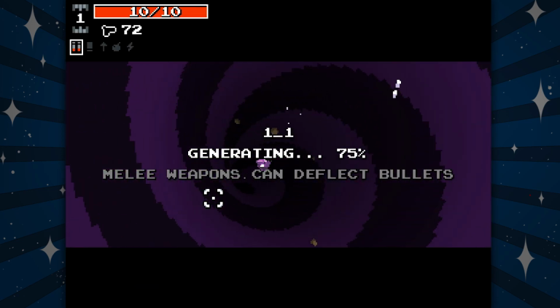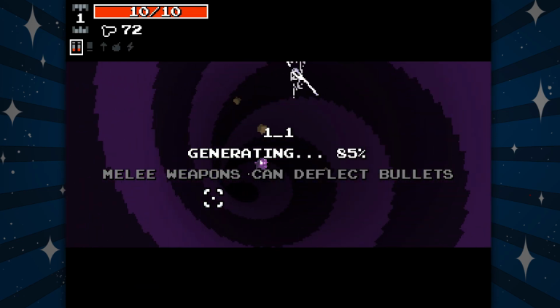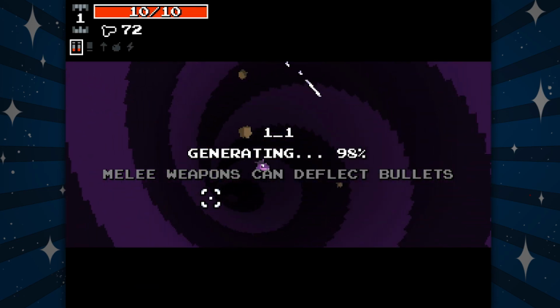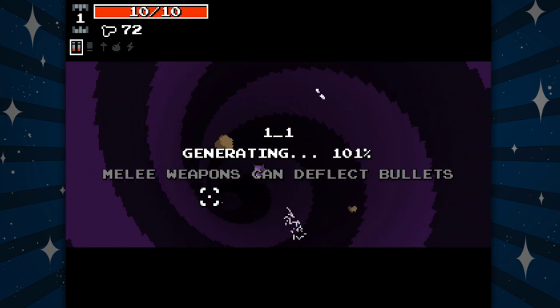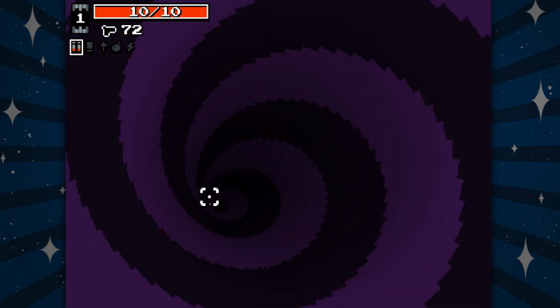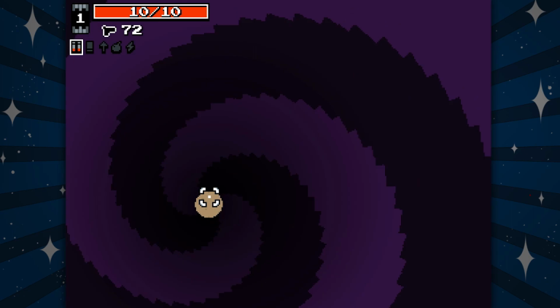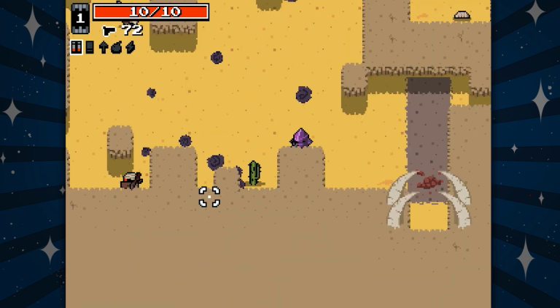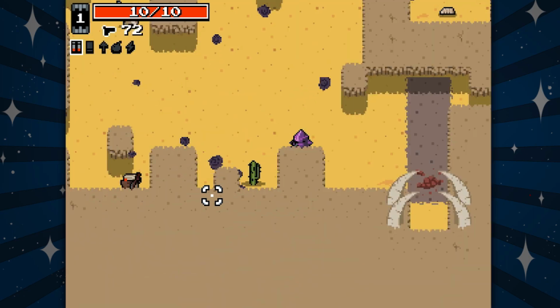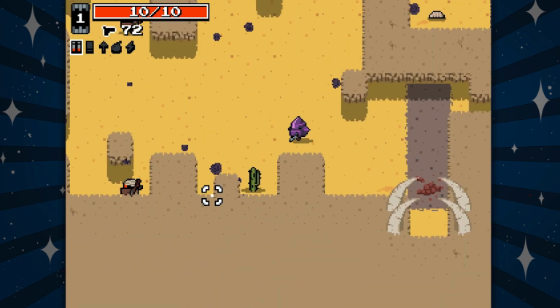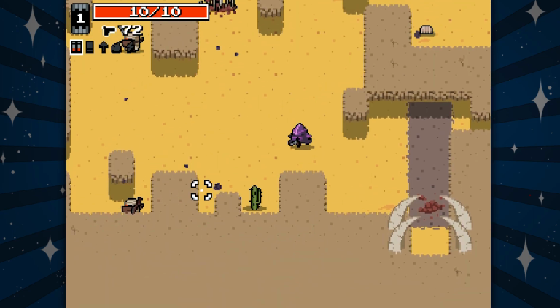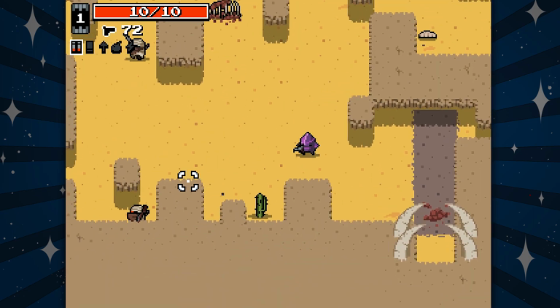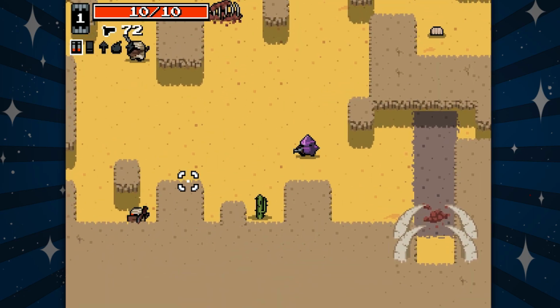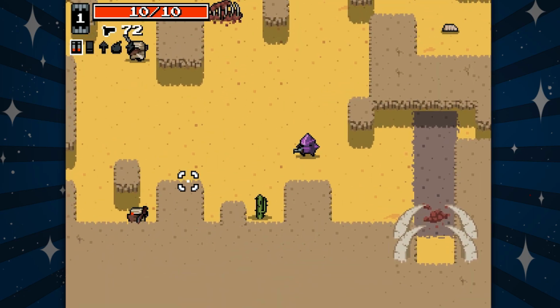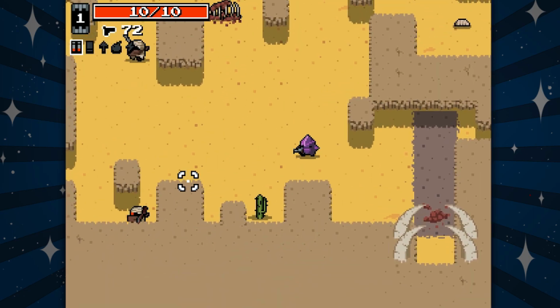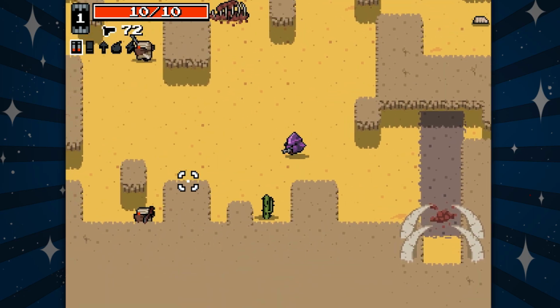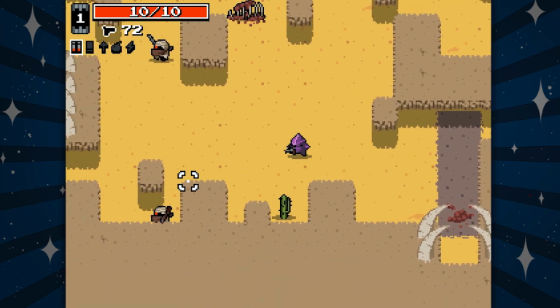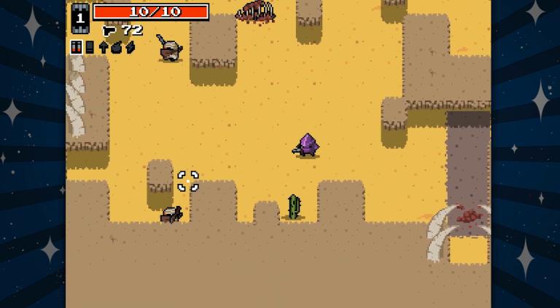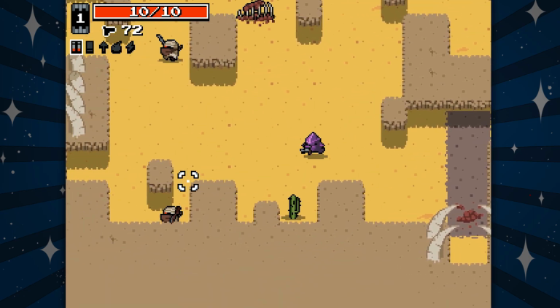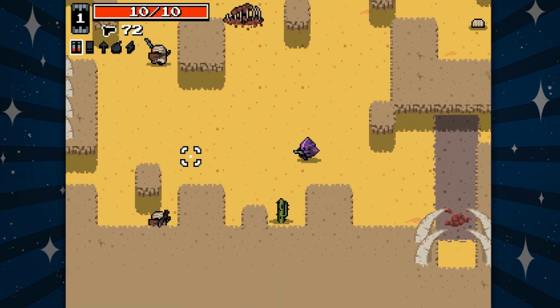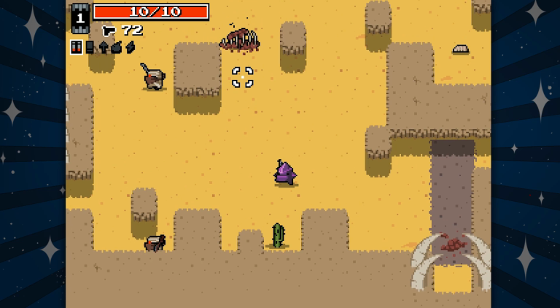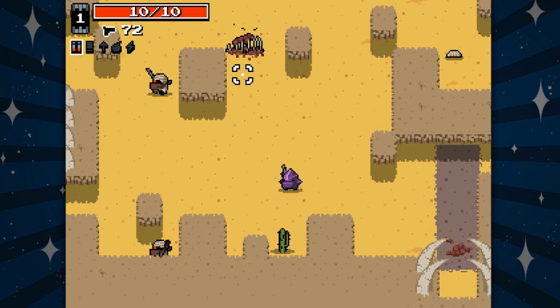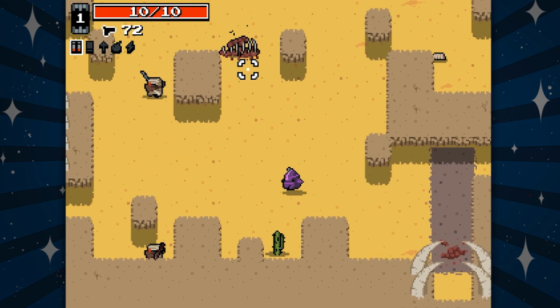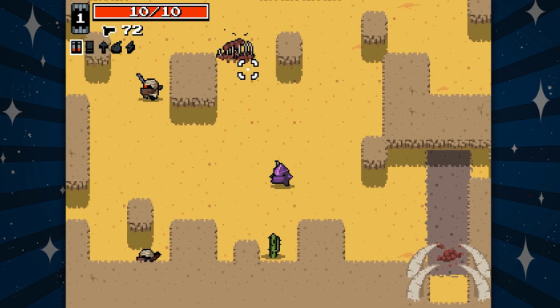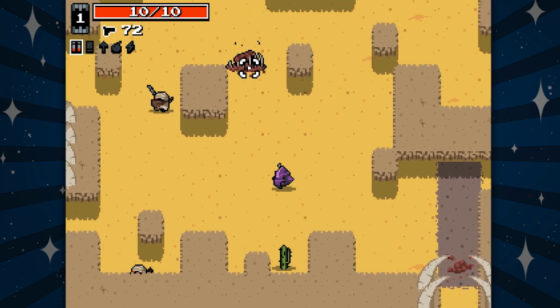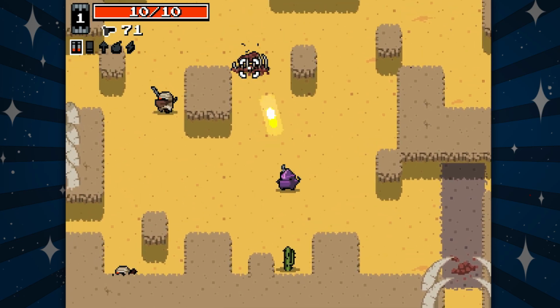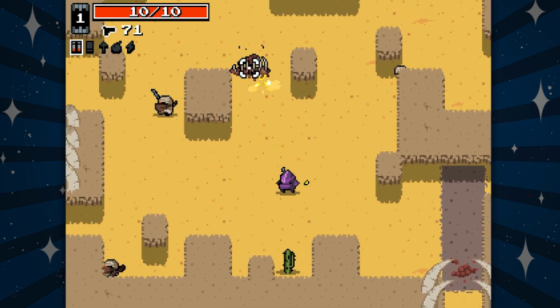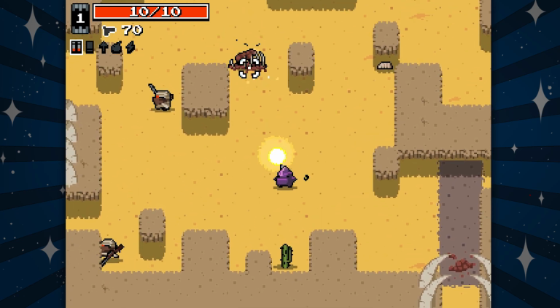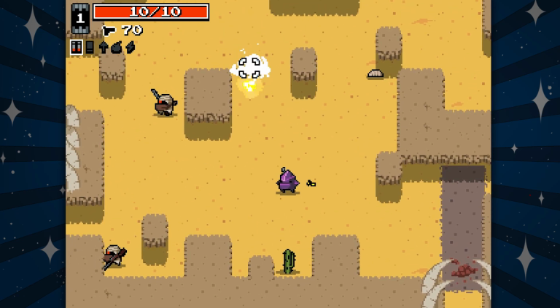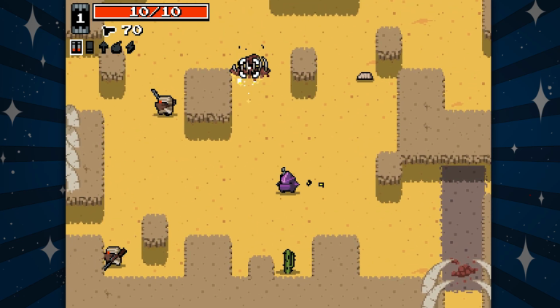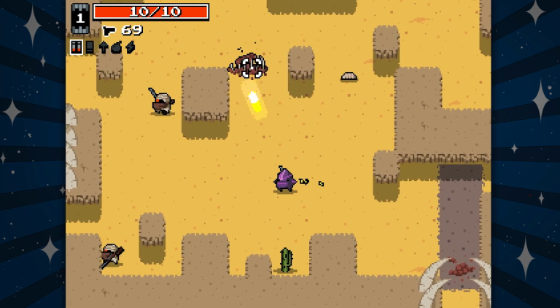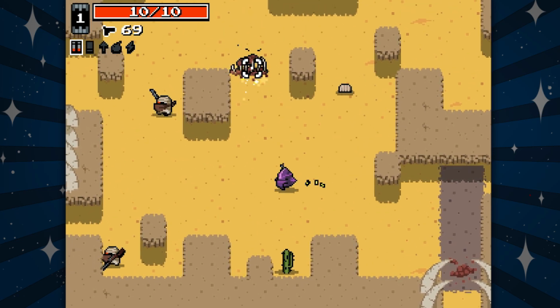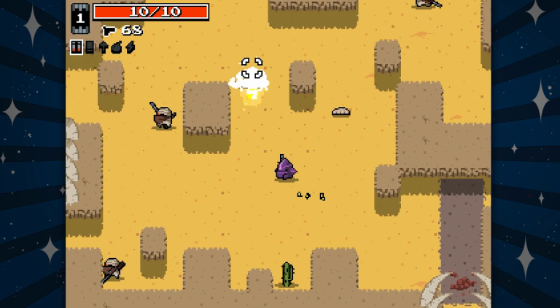Melee weapons can deflect — frickin' A, they can! I did it! And they start off with different weapons — I've got a pistol with 72 bullets in it. That's a weird number.